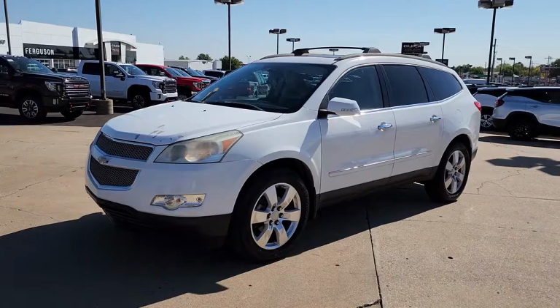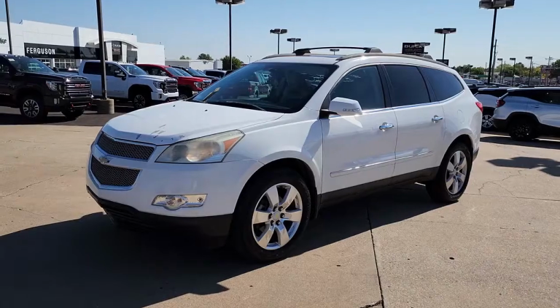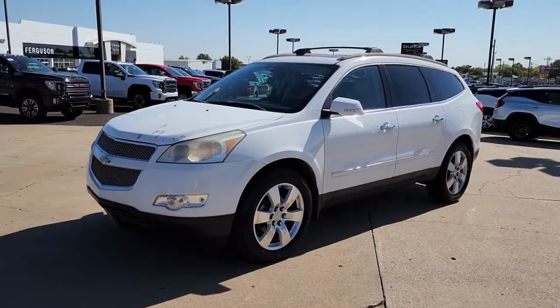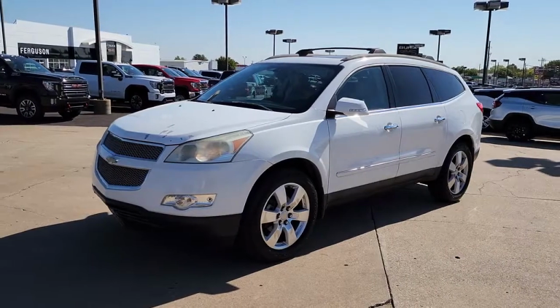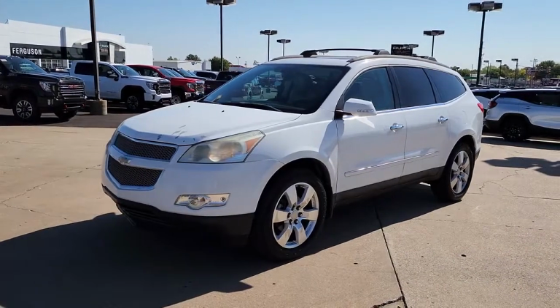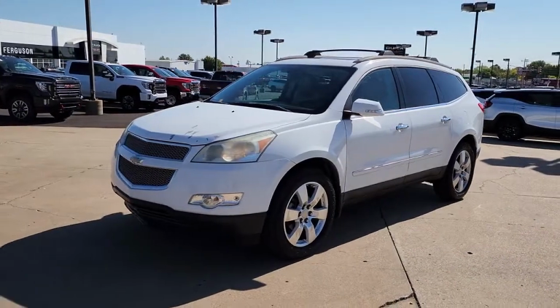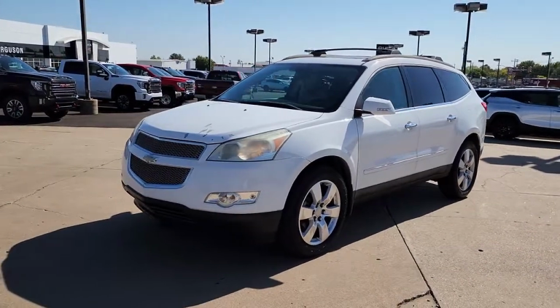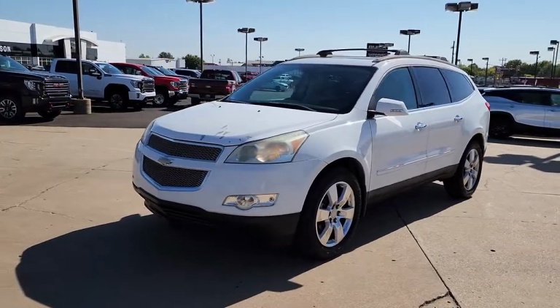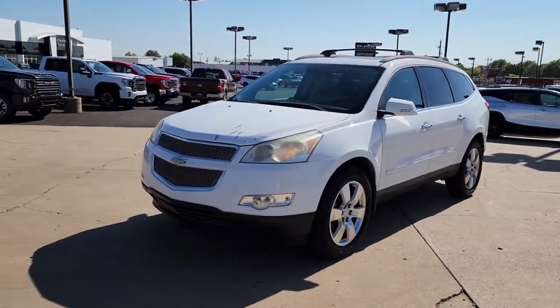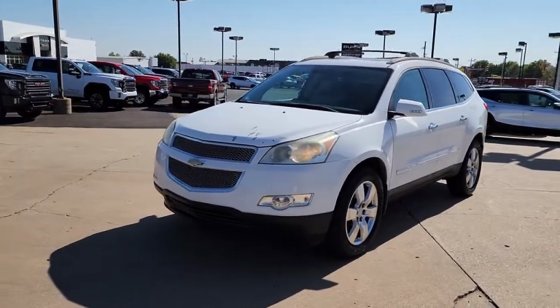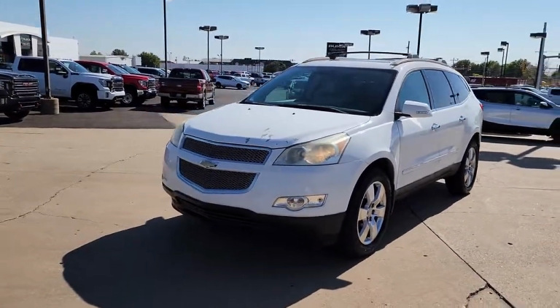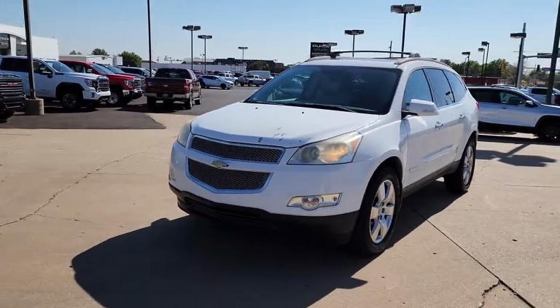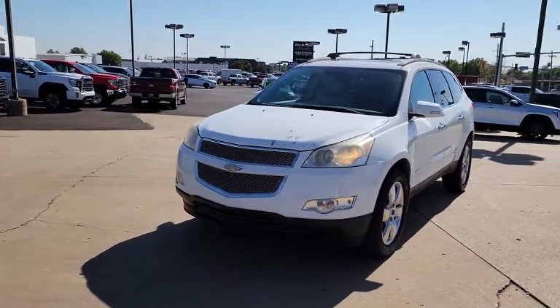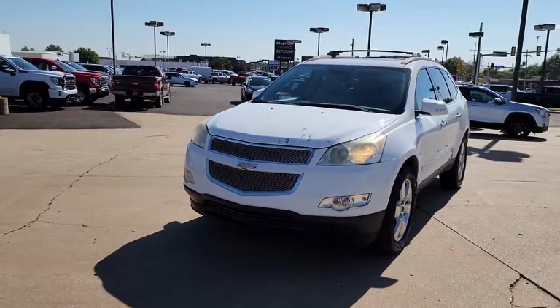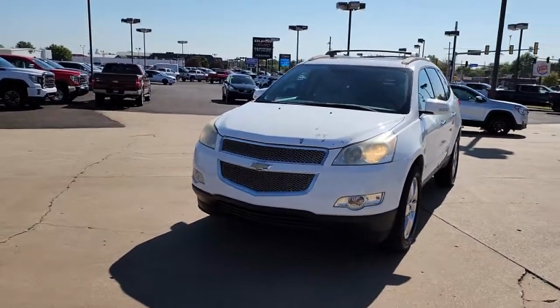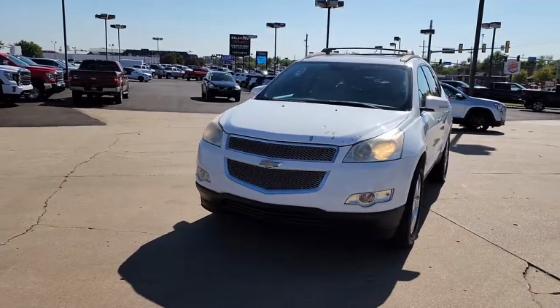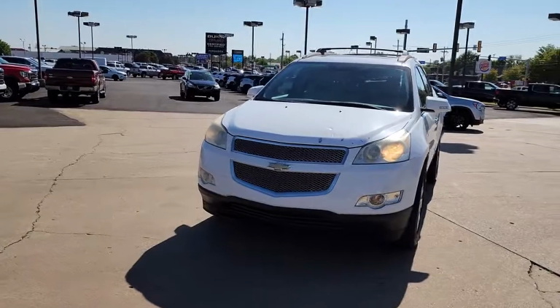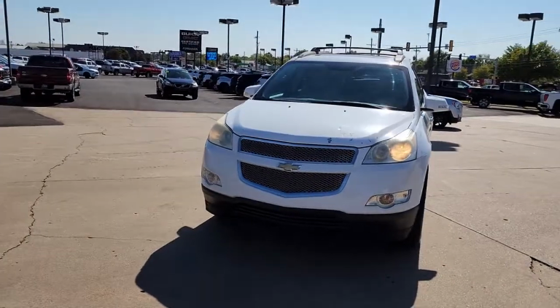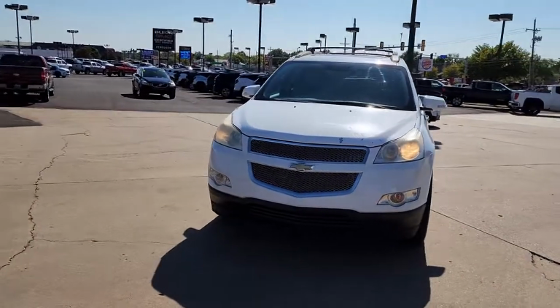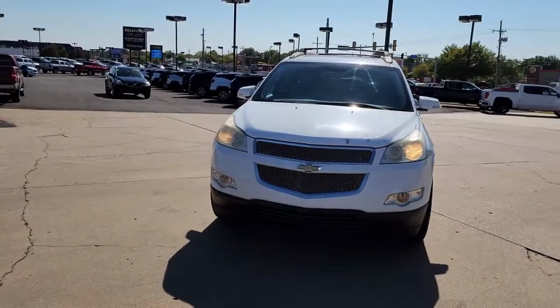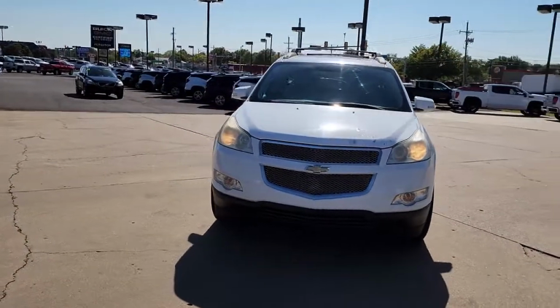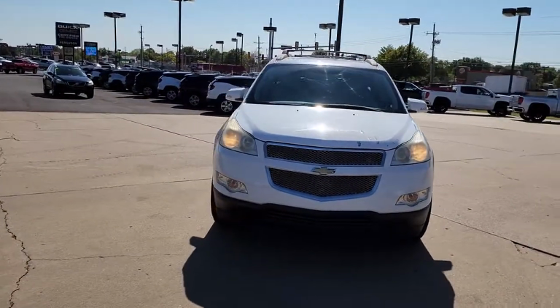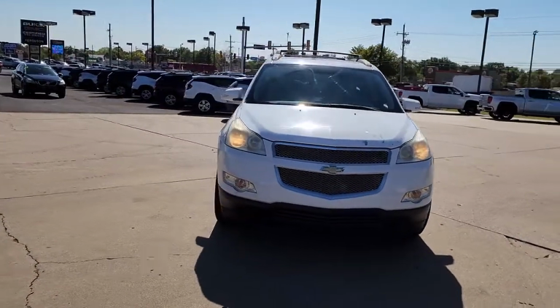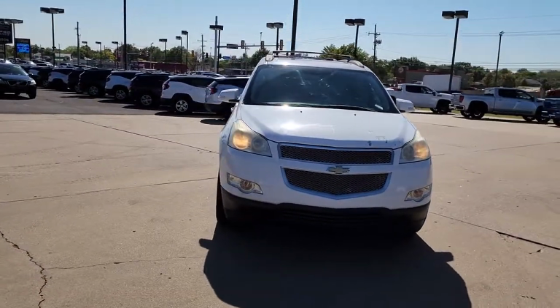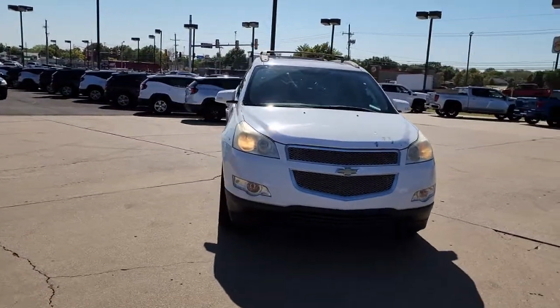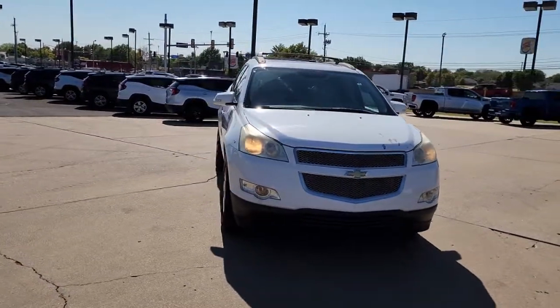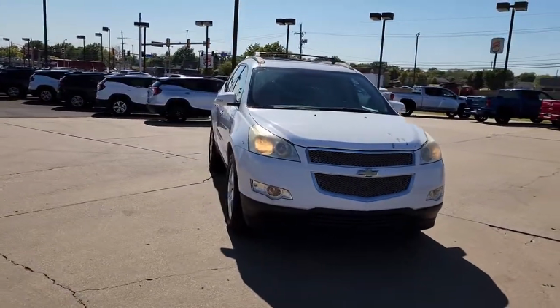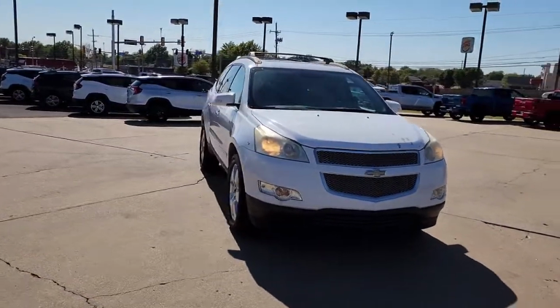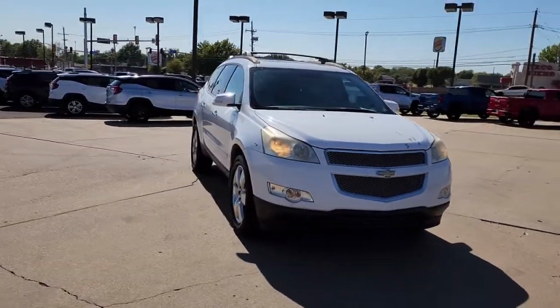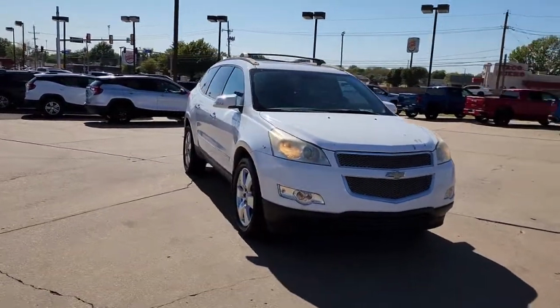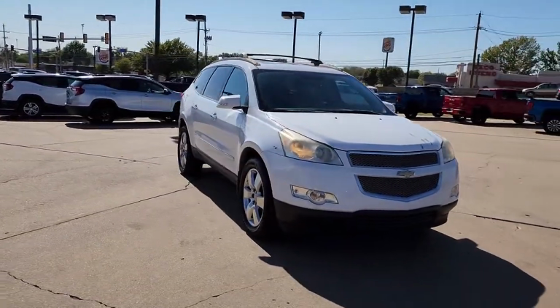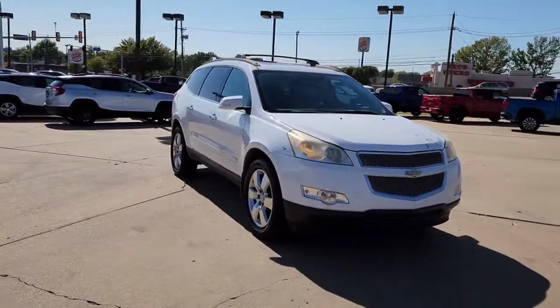Get into a car with value. 2010 Chevrolet Traverse. This vehicle is an outstanding buy with fewer than 150,000 miles on the odometer.